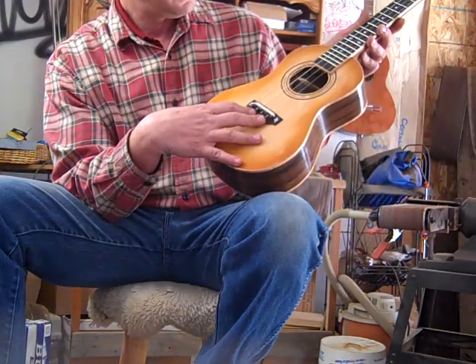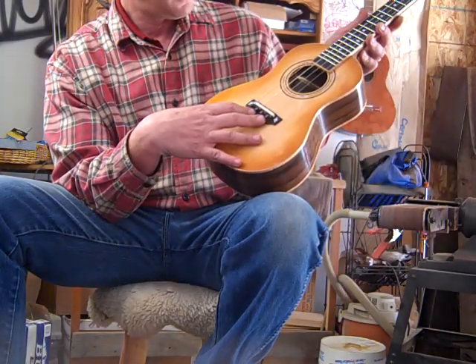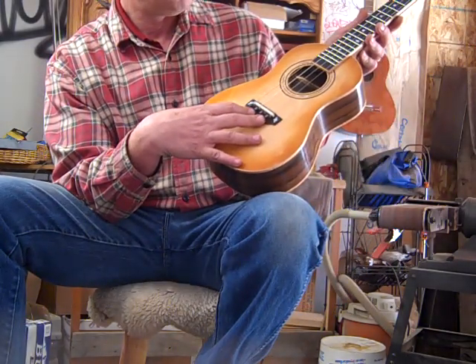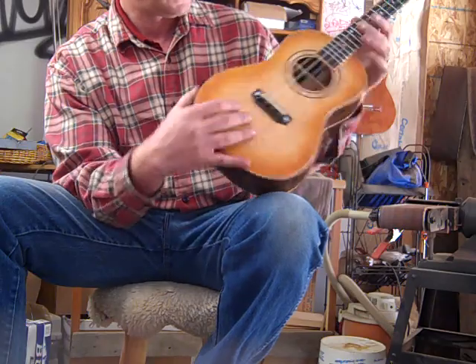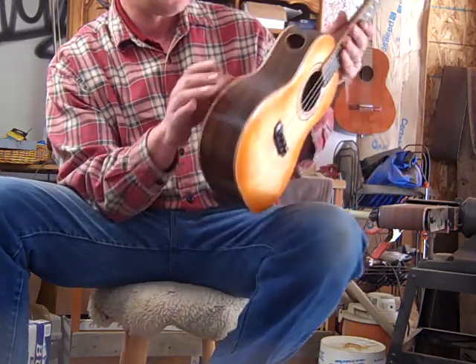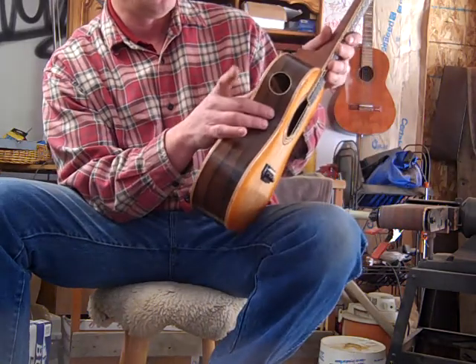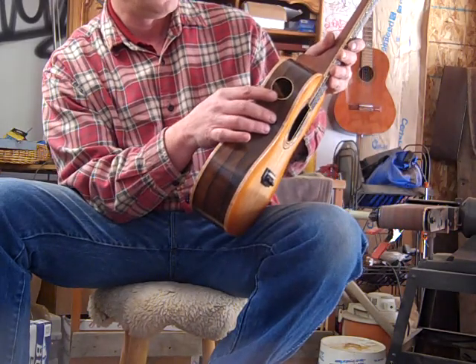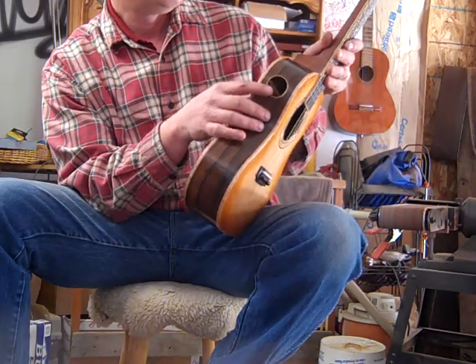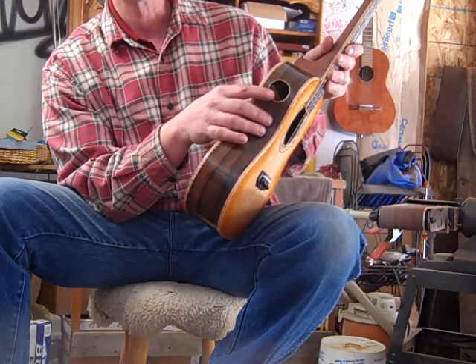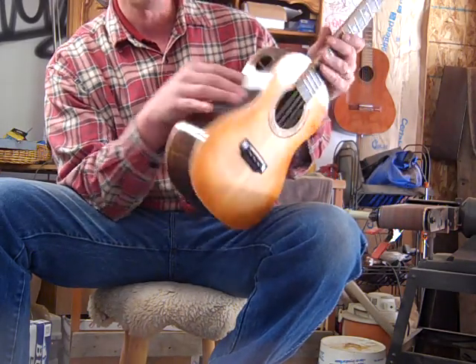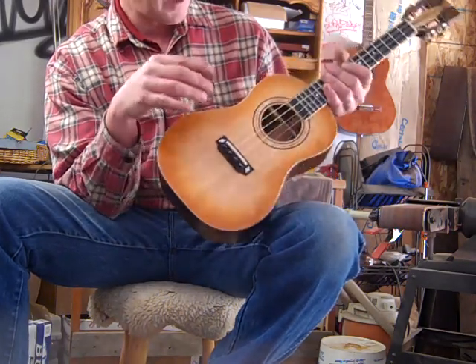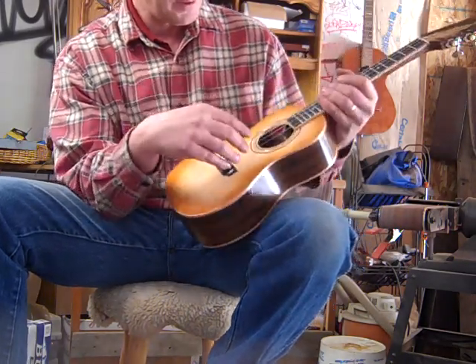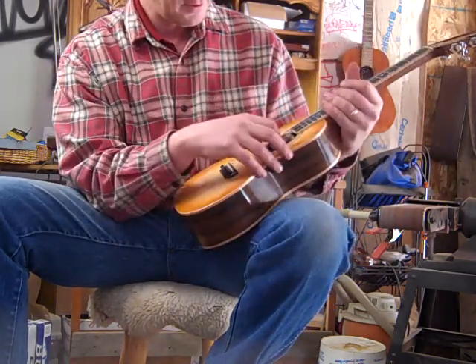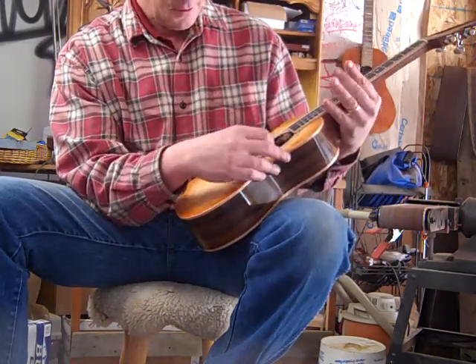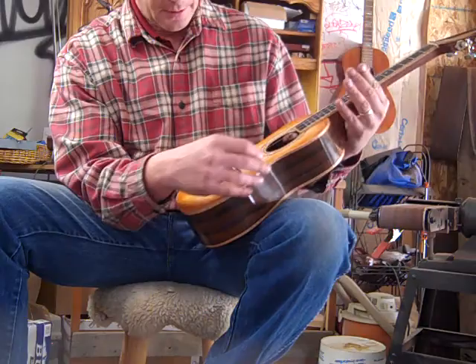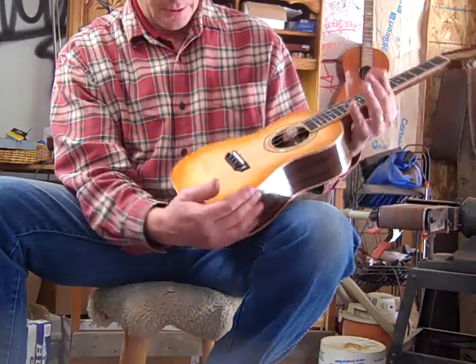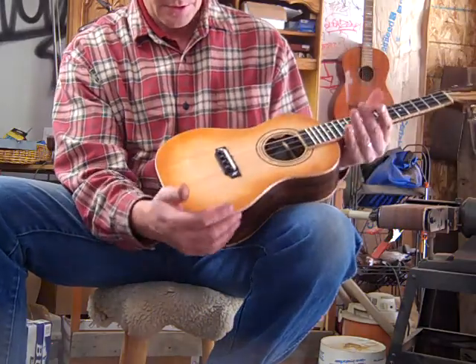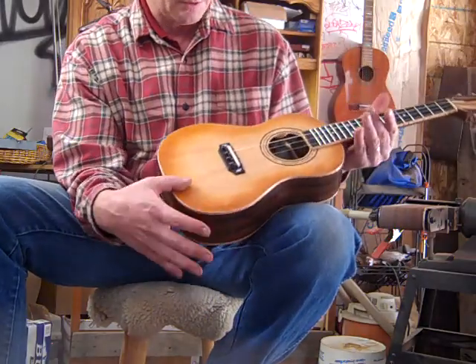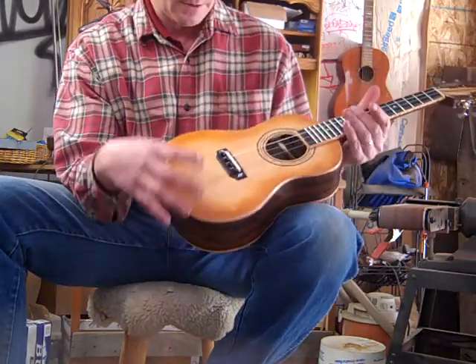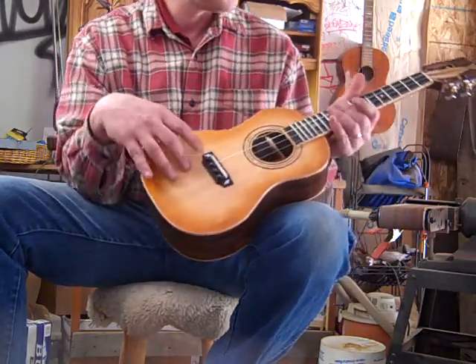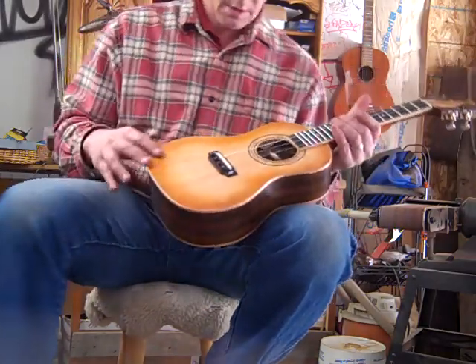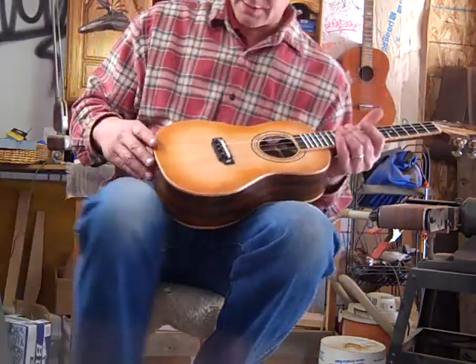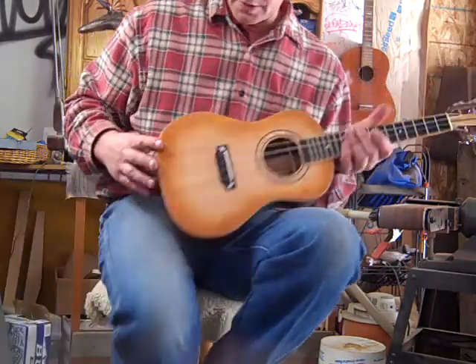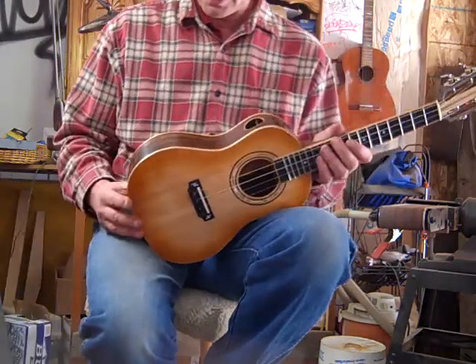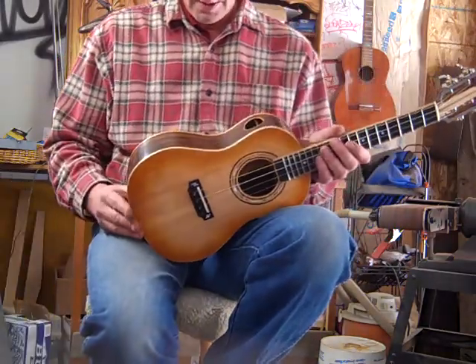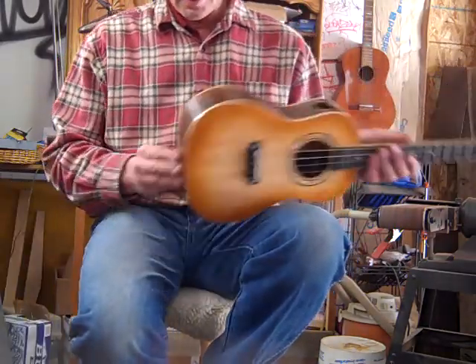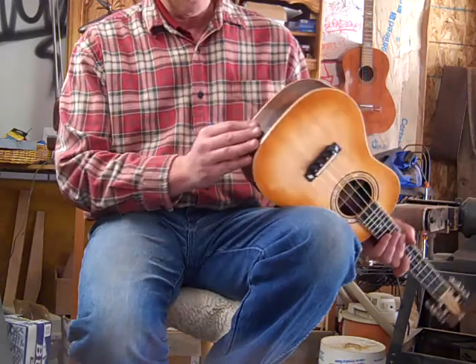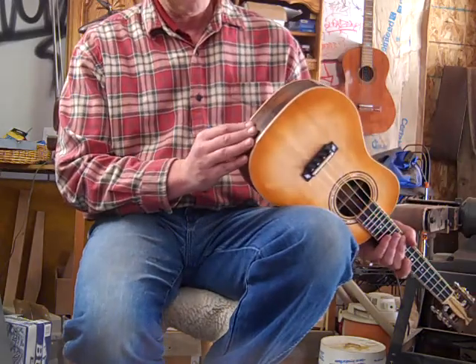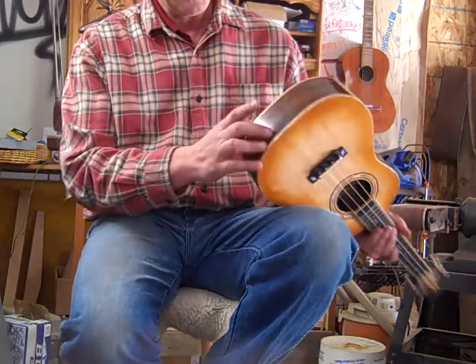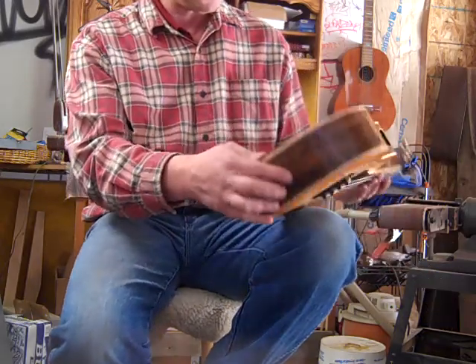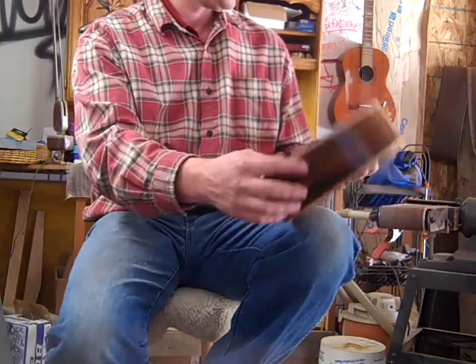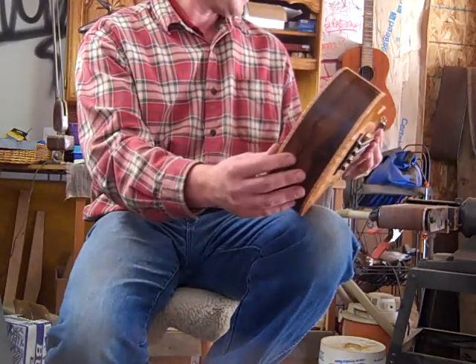Side sound hole — a player's pleasure port, that sort of thing. It's a tenor-sized uke, spruce top with some nice bear claw figure in it, a little burst and tail strip just like the back.